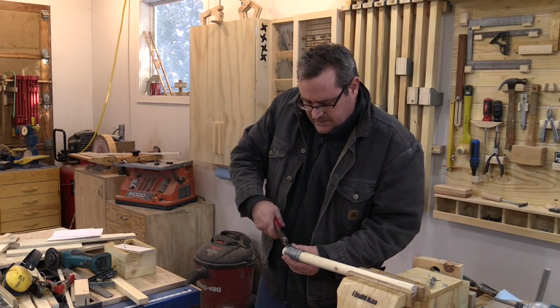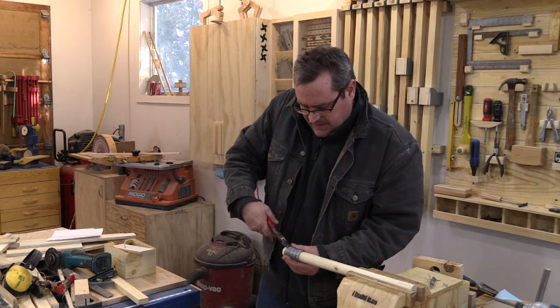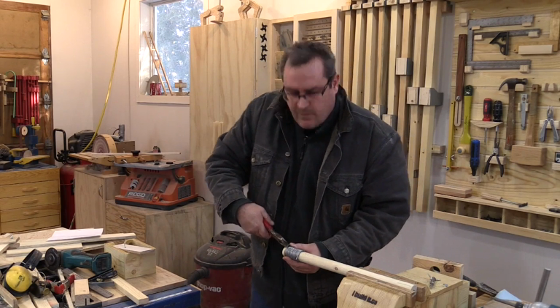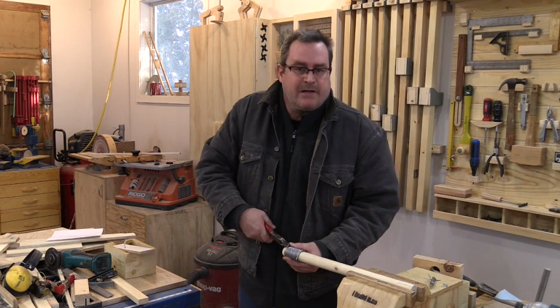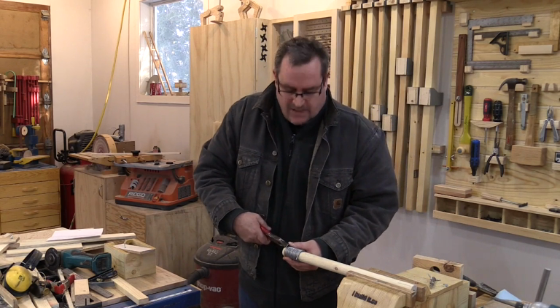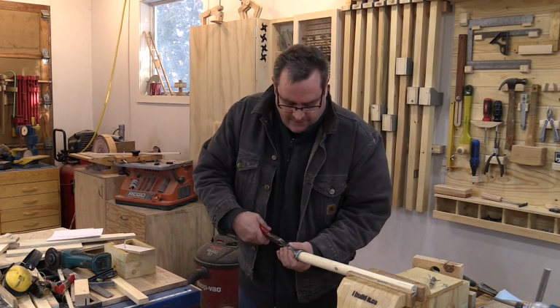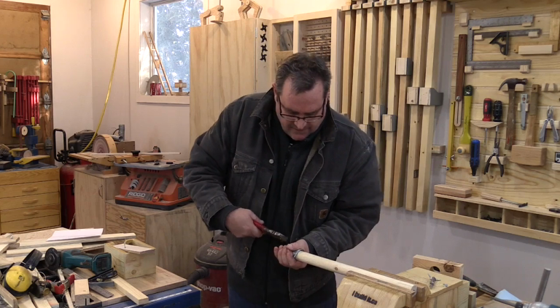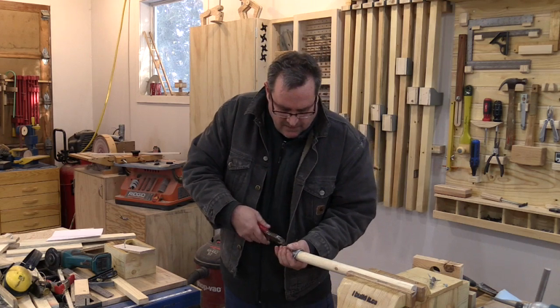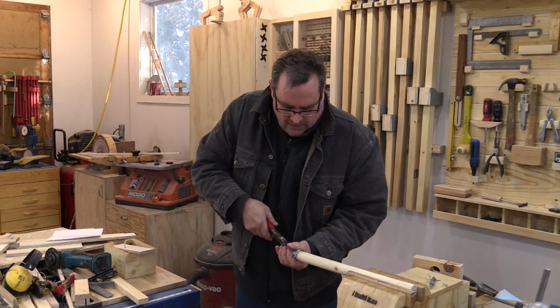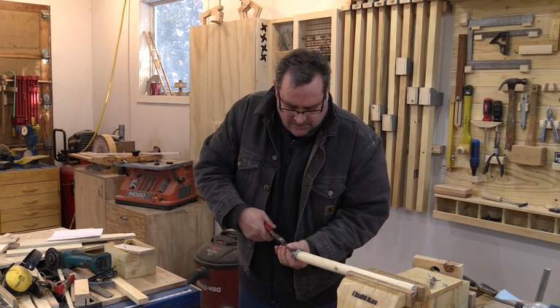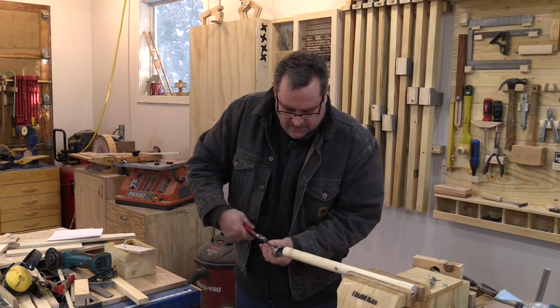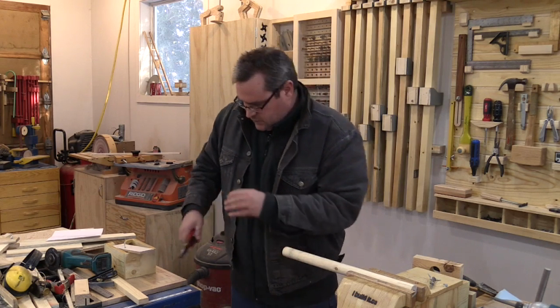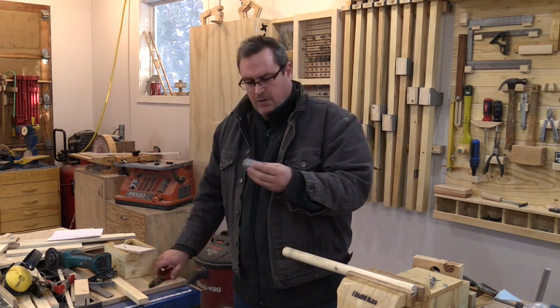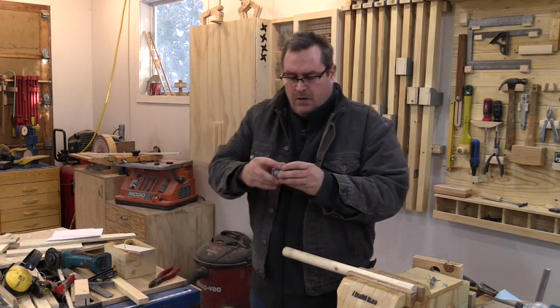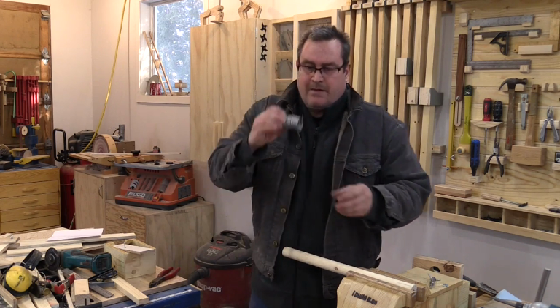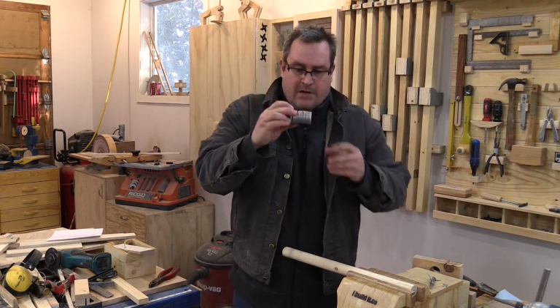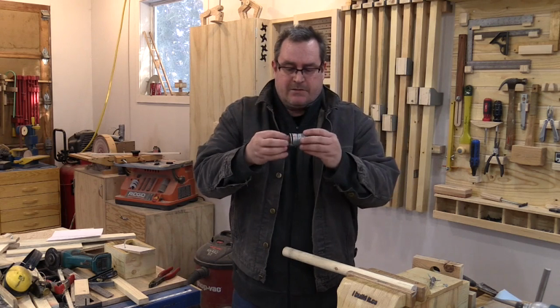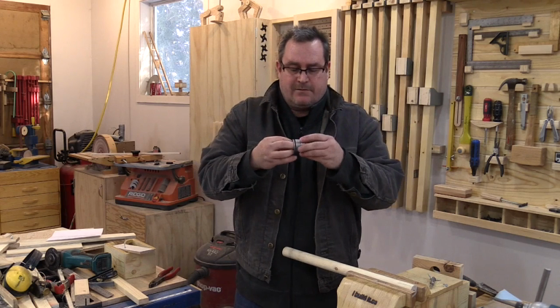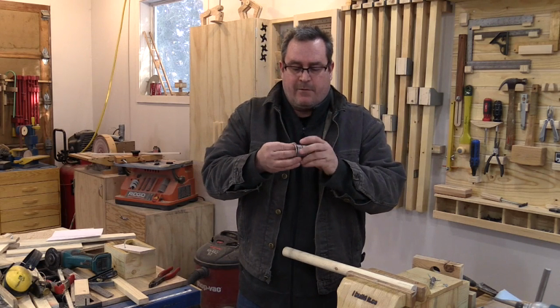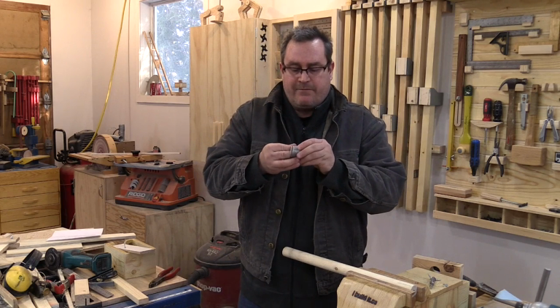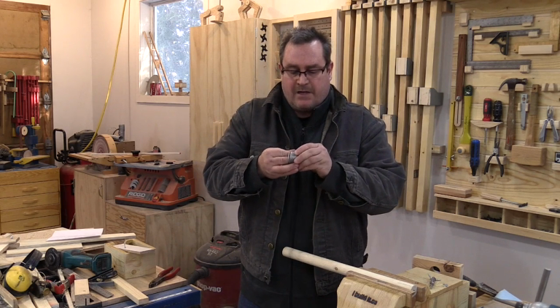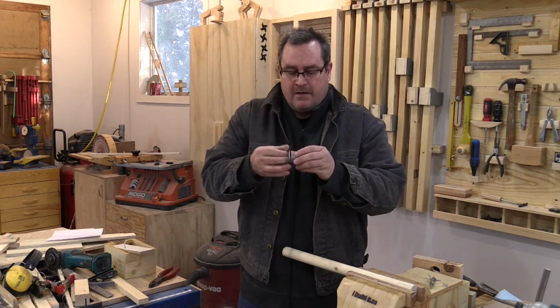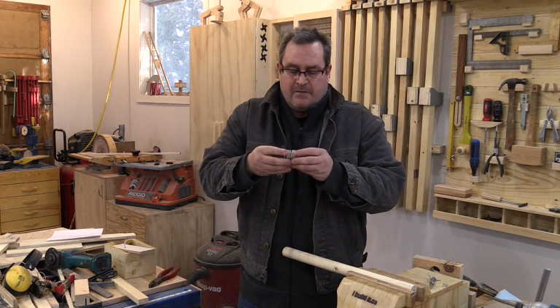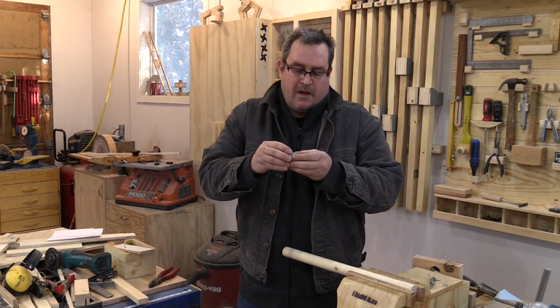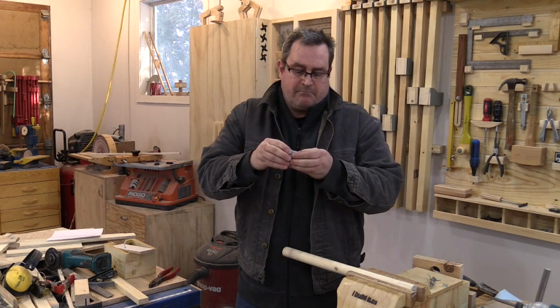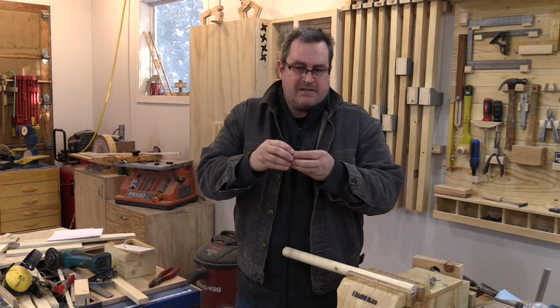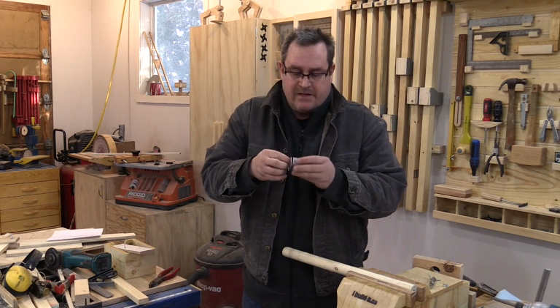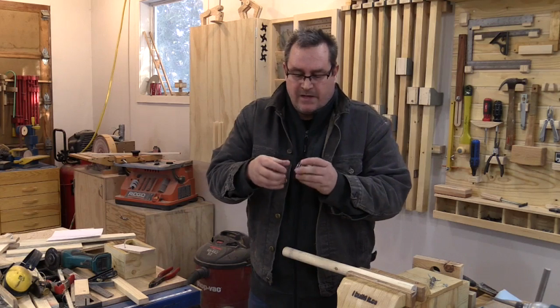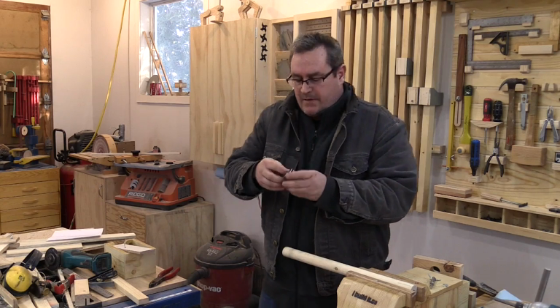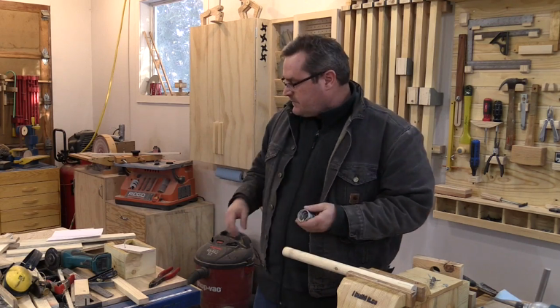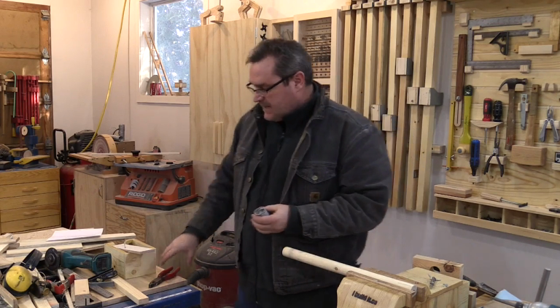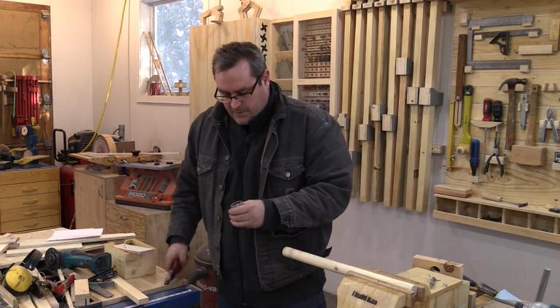I've decided to do a scaled-down version because once again this is just a test — I don't want to spend a lot of time out here this evening. They're wound fairly tight, not as evenly as I would like, but we'll see how it works.